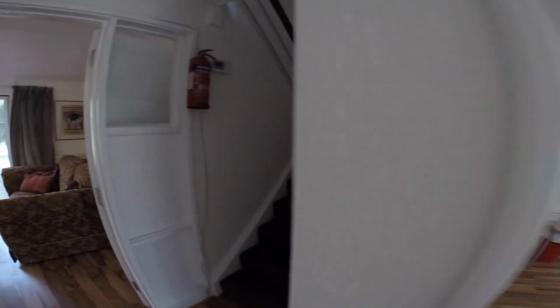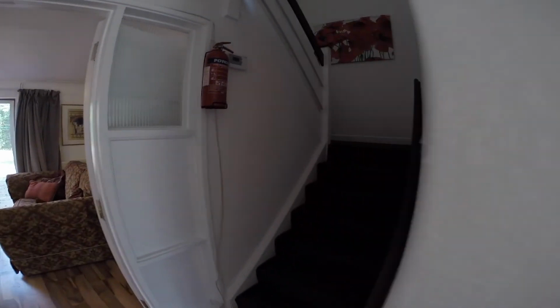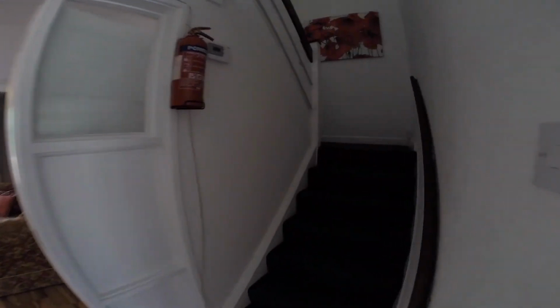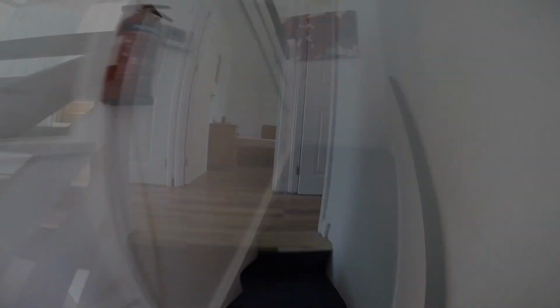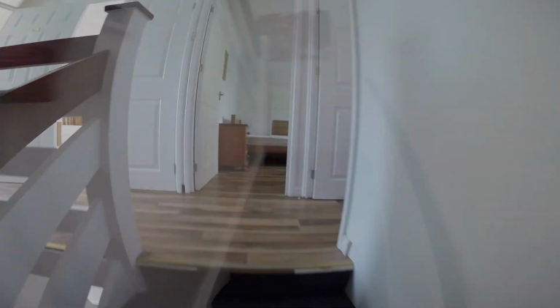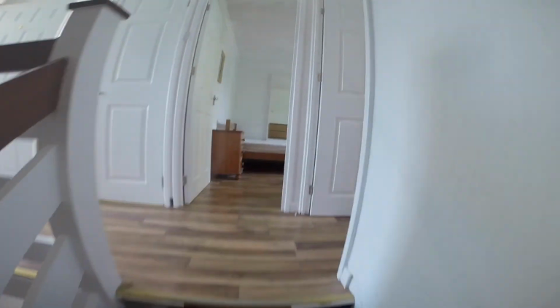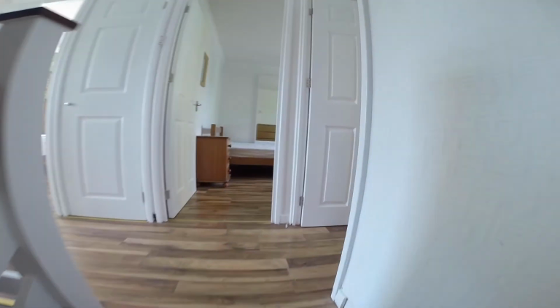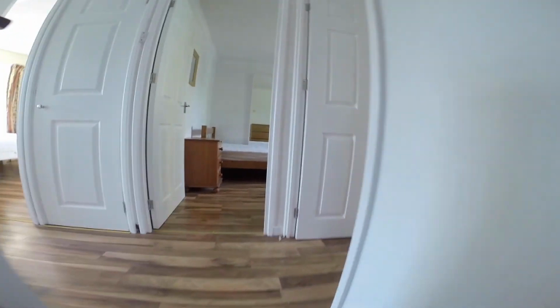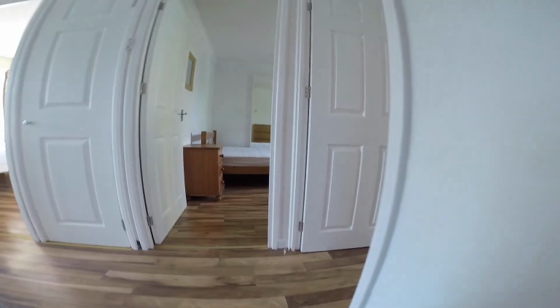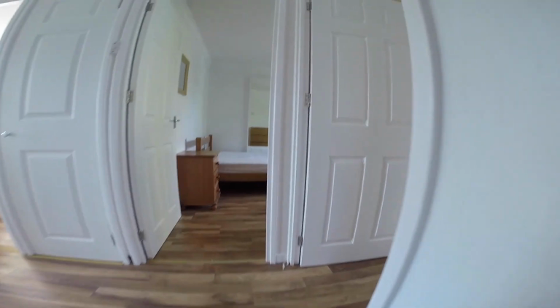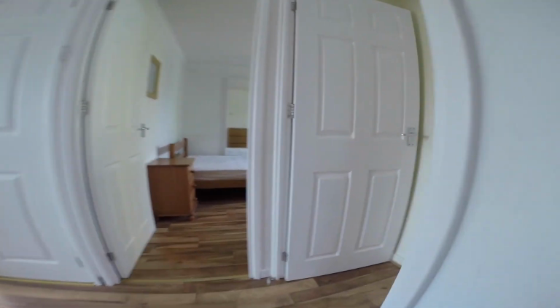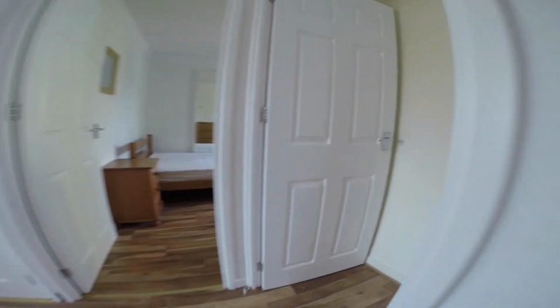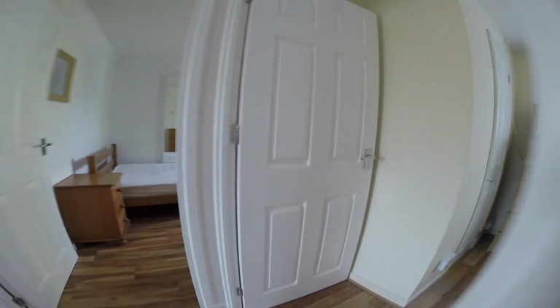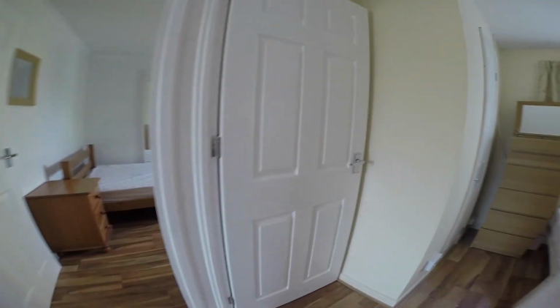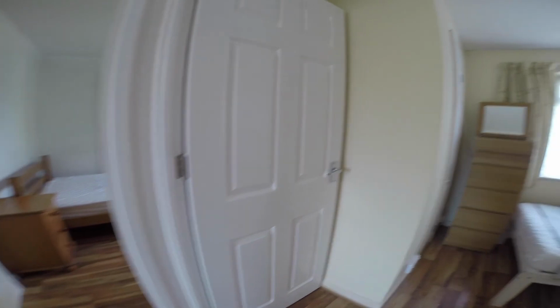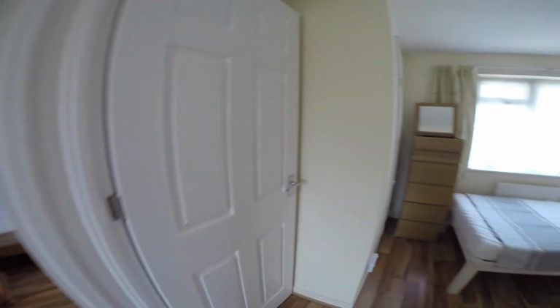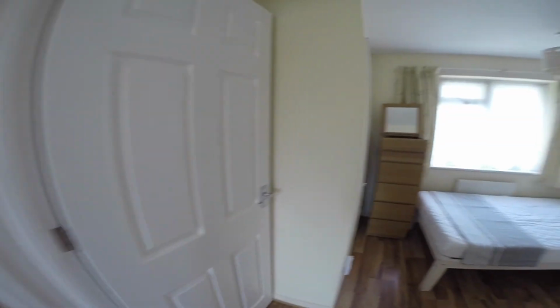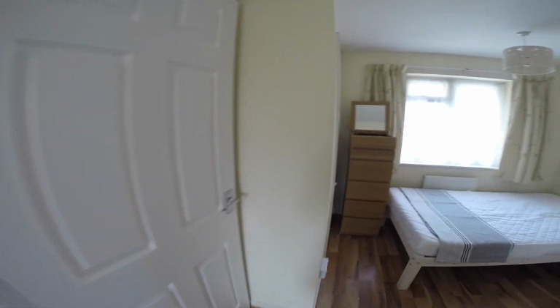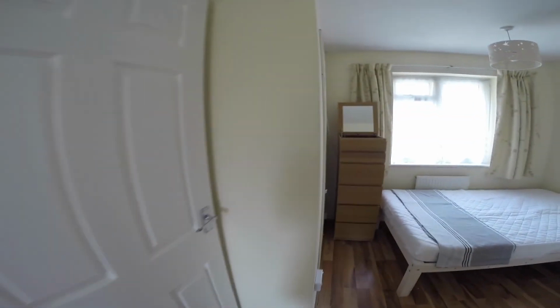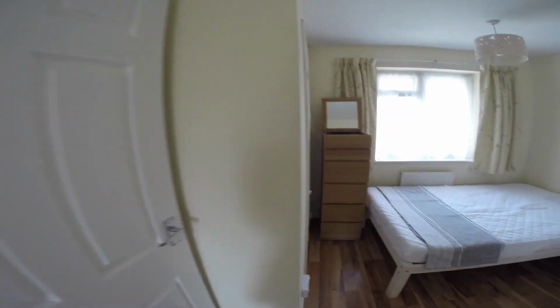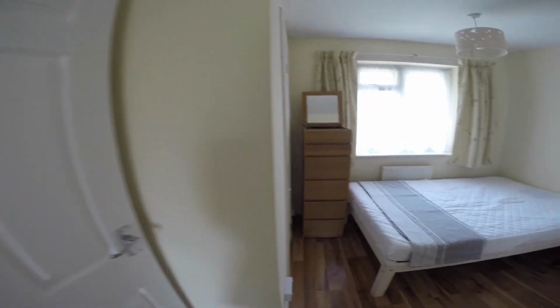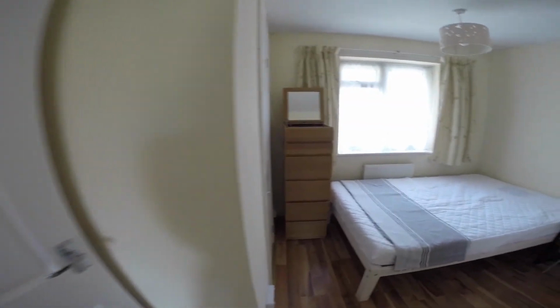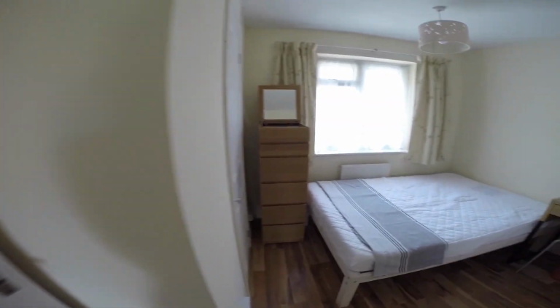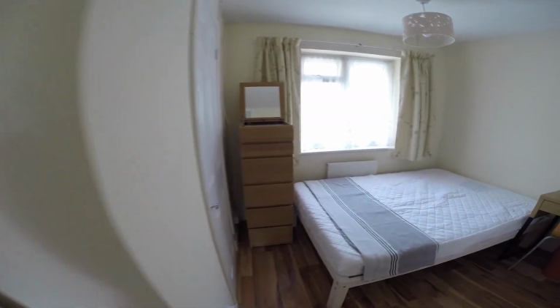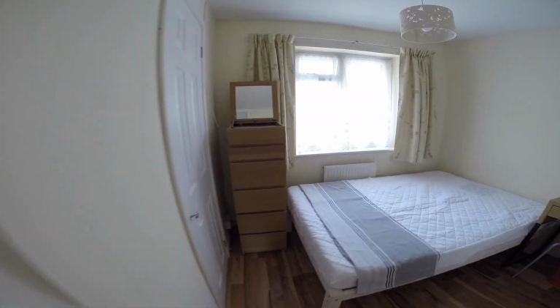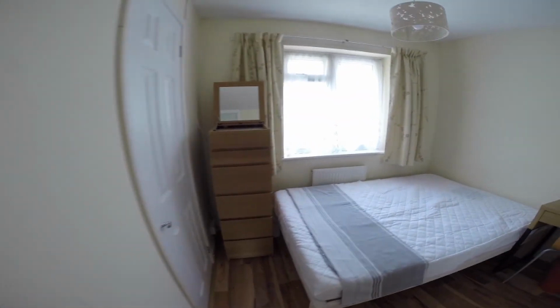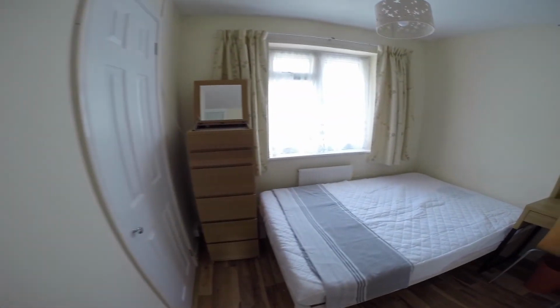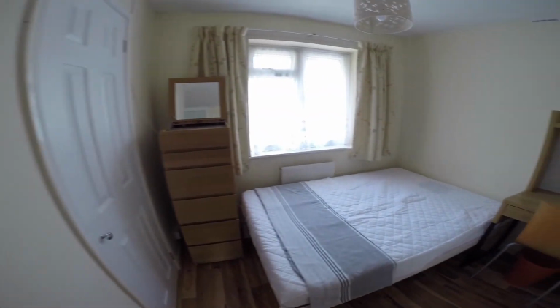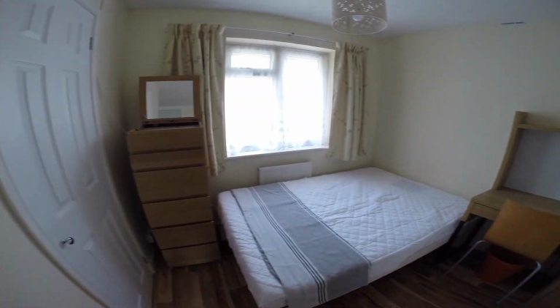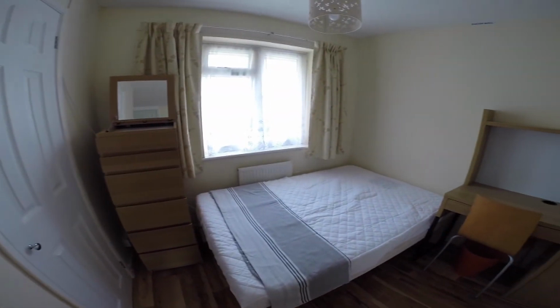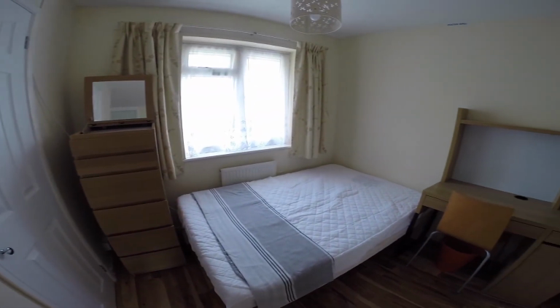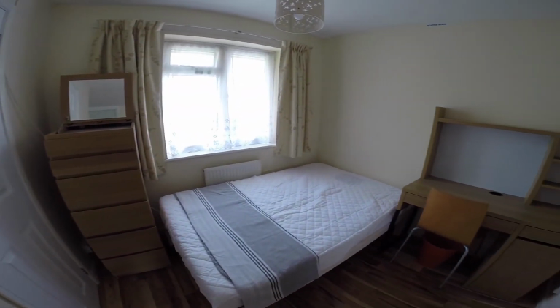We'll head upstairs now. To the right we have the second of the bedrooms, a cosy room equipped with all the essentials you'll need.